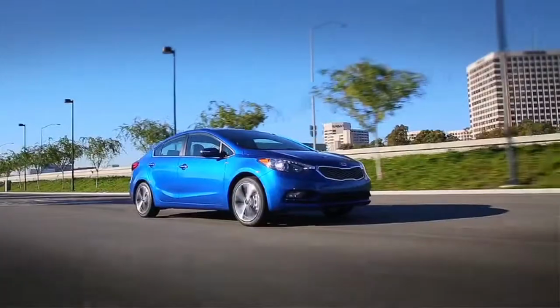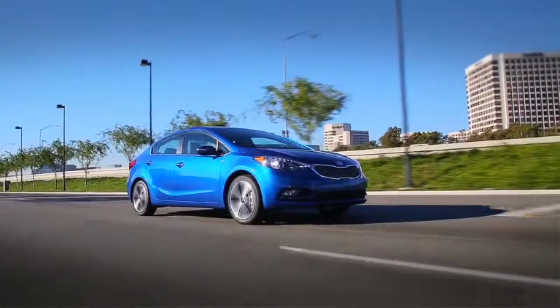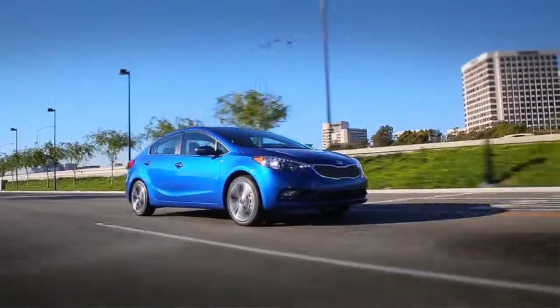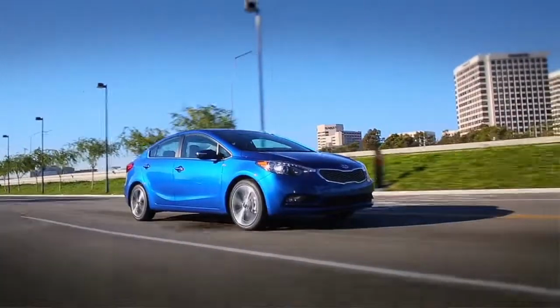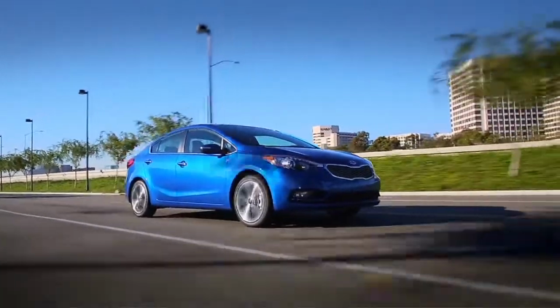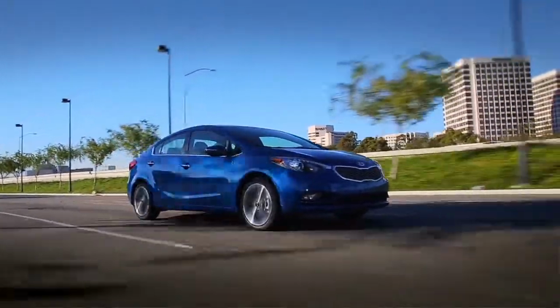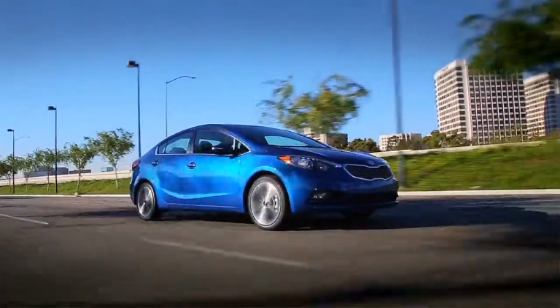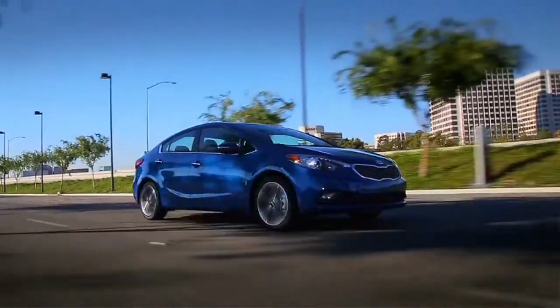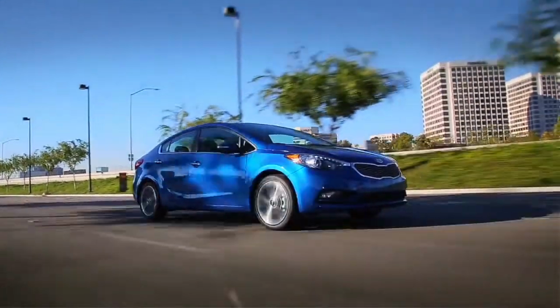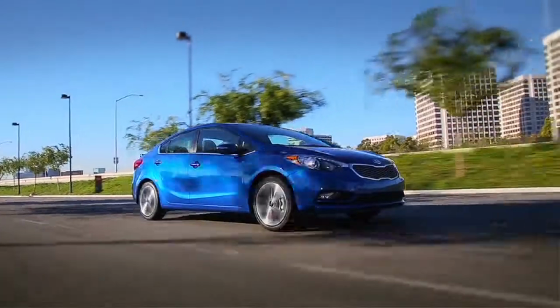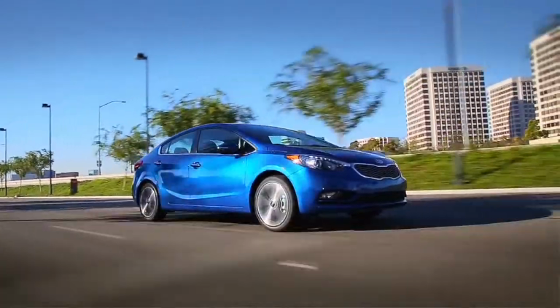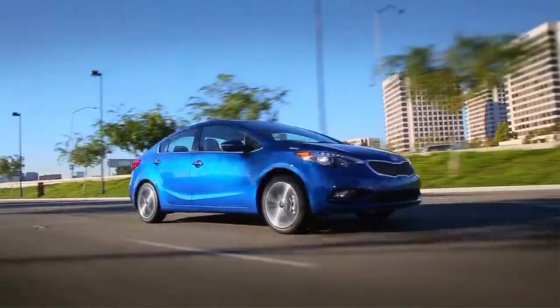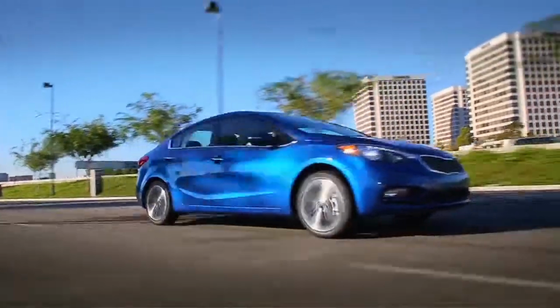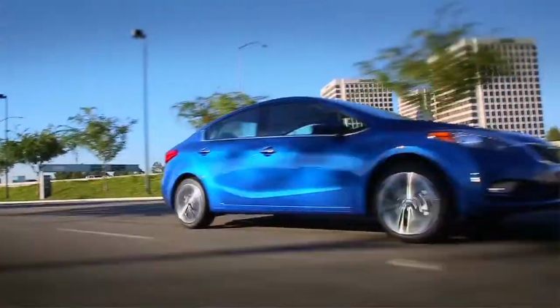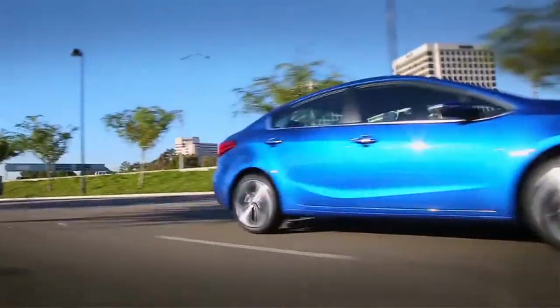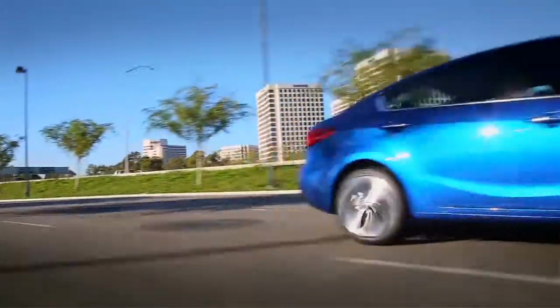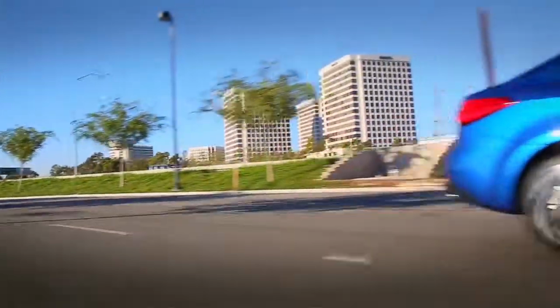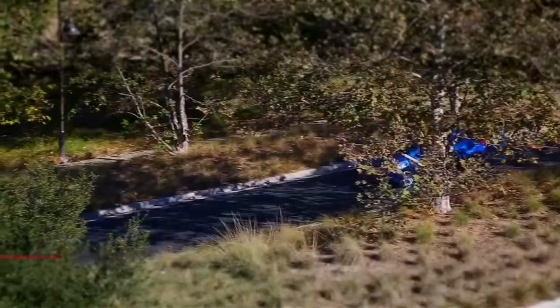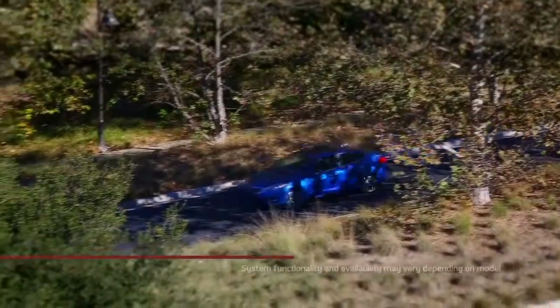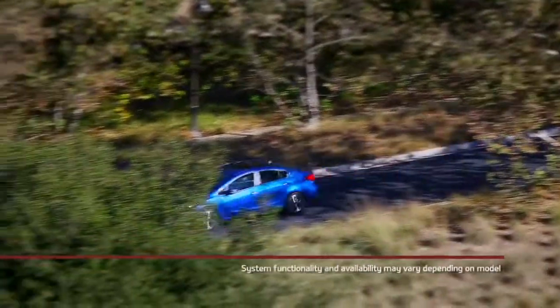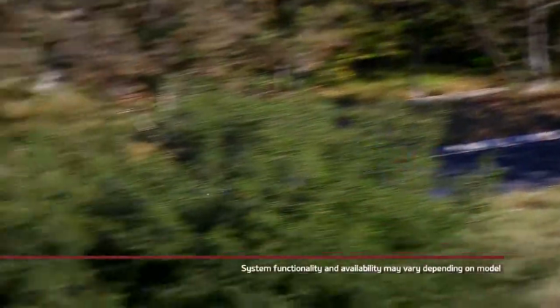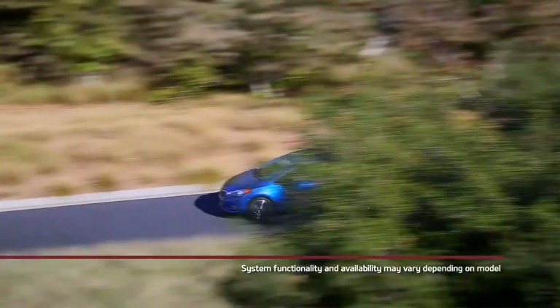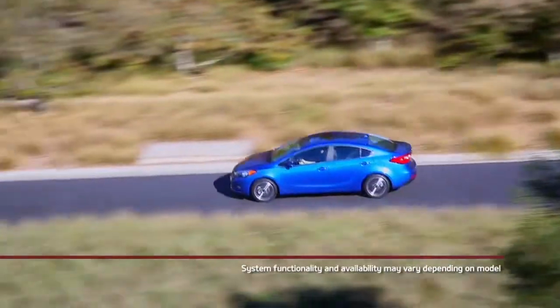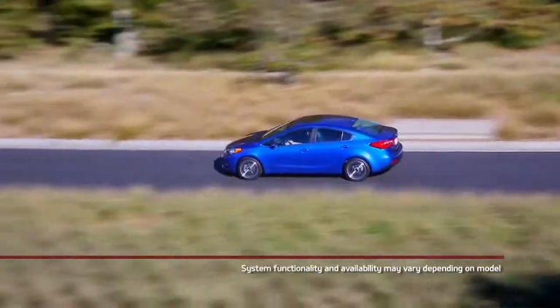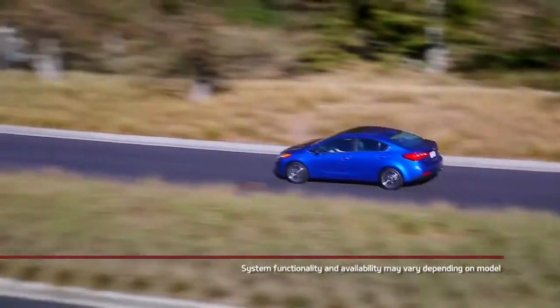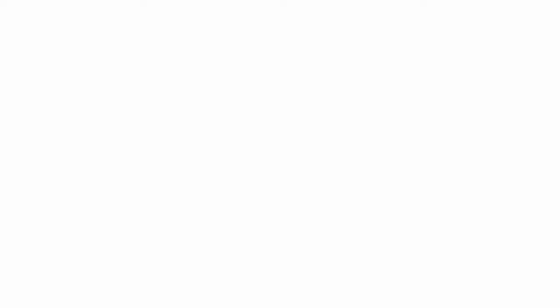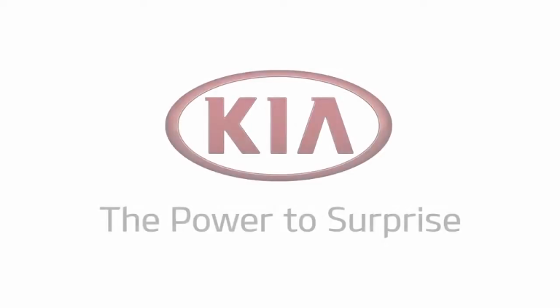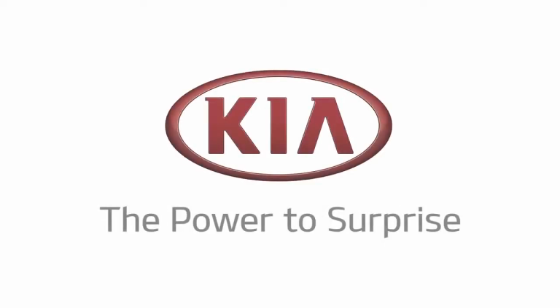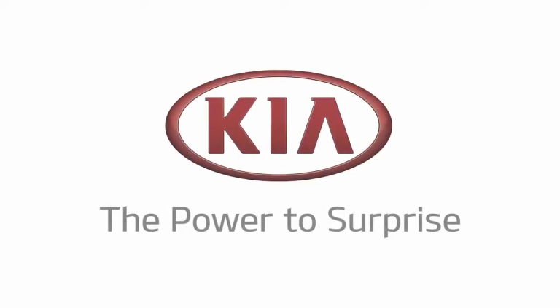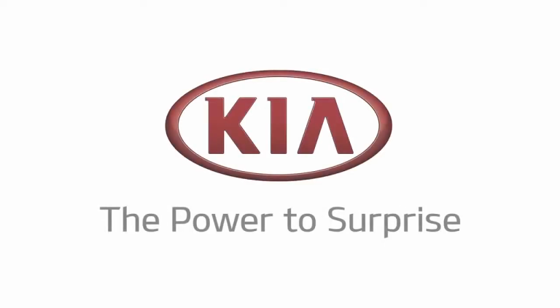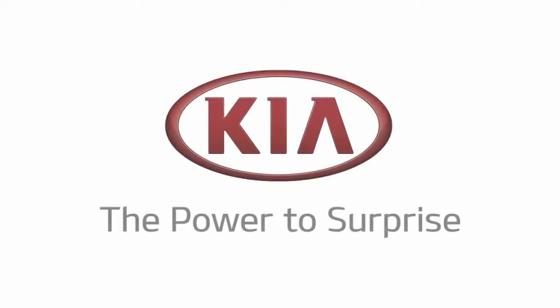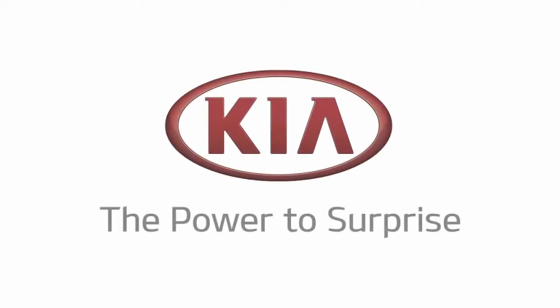Steptronic's sequential shifting delivers the best of the automatic and manual worlds in a single system. Systems may vary from vehicle to vehicle; please refer to the owner's manual or consult your local Kia dealer for more information on this feature.